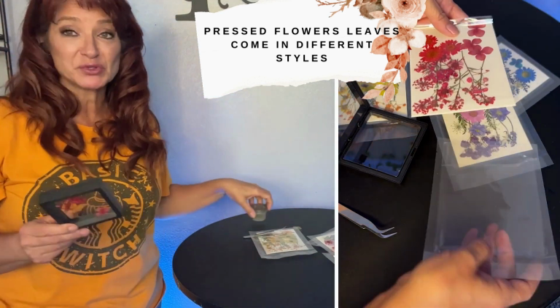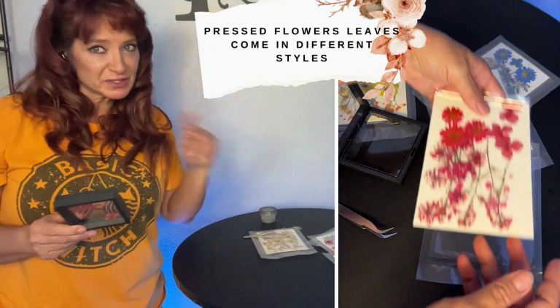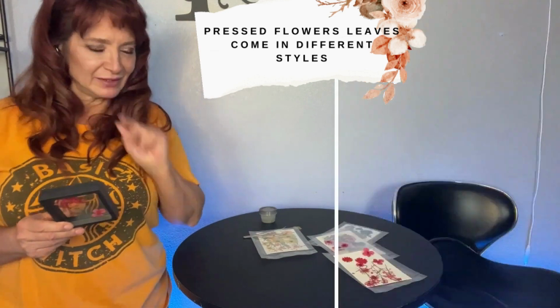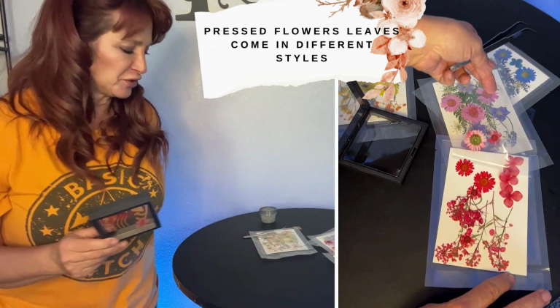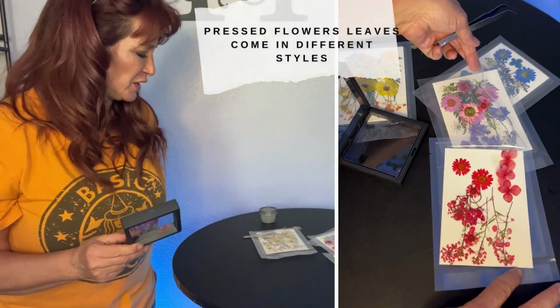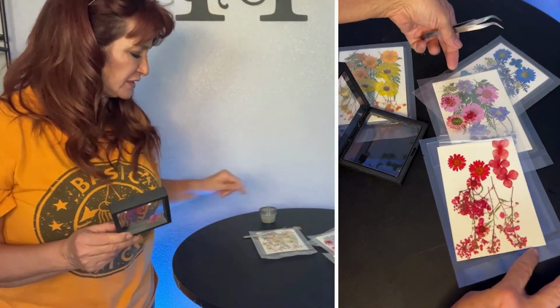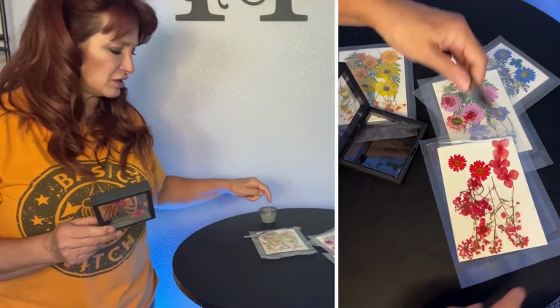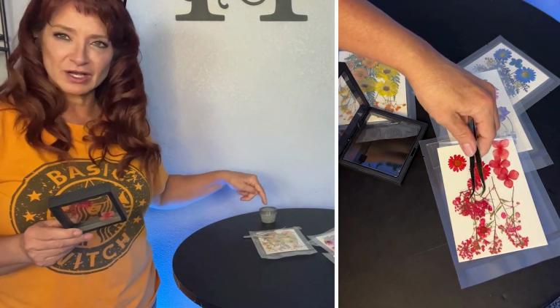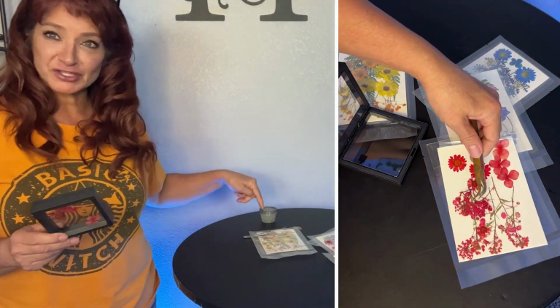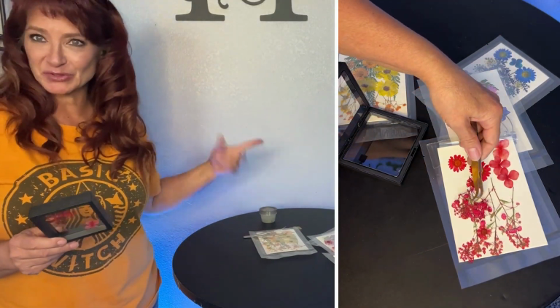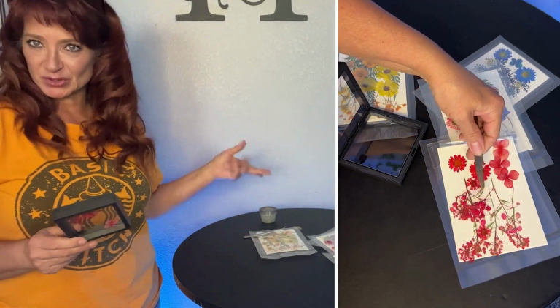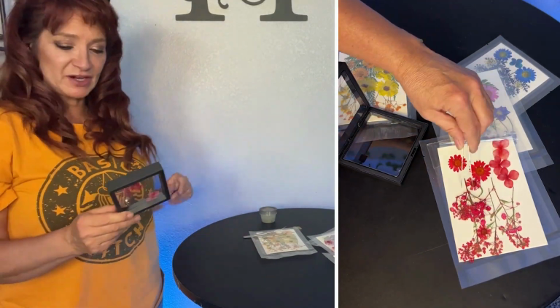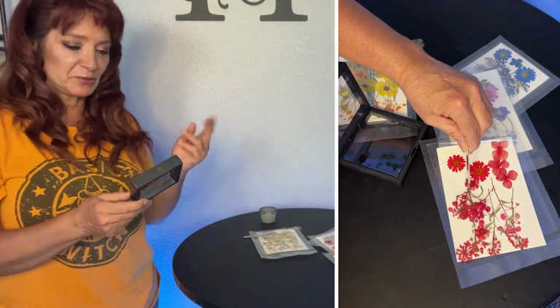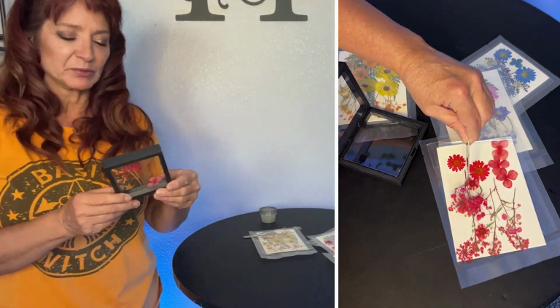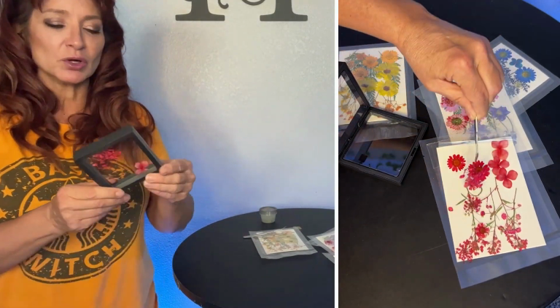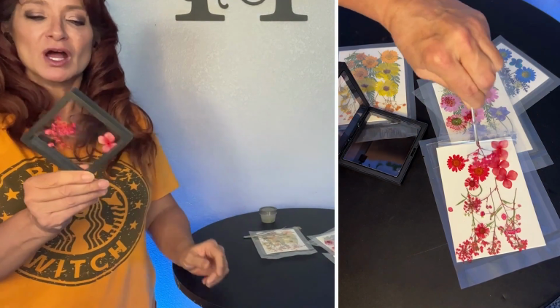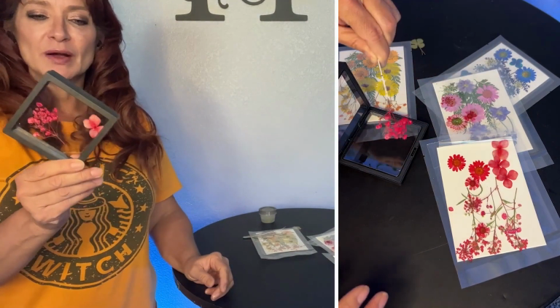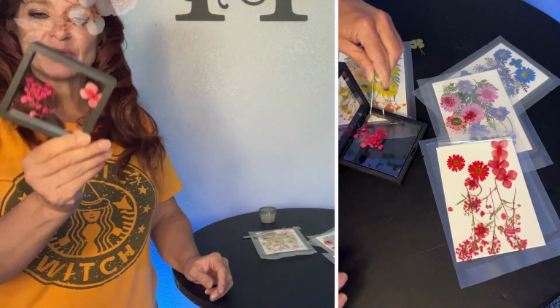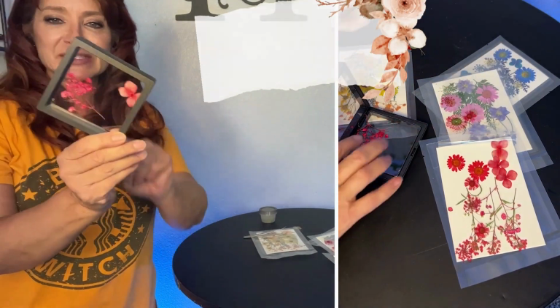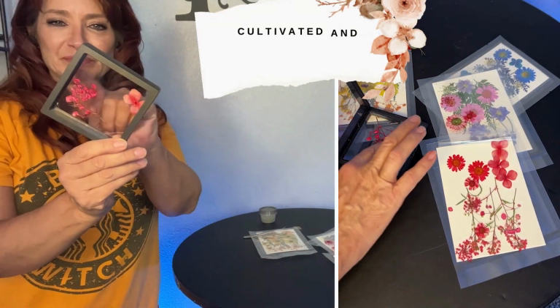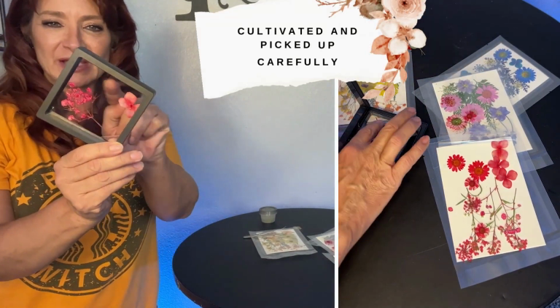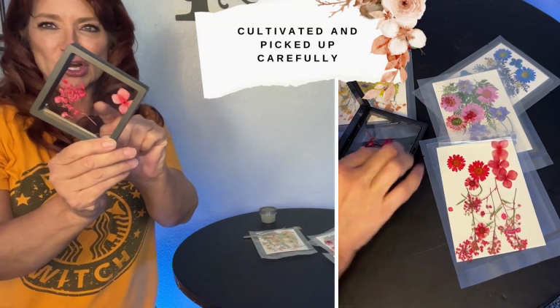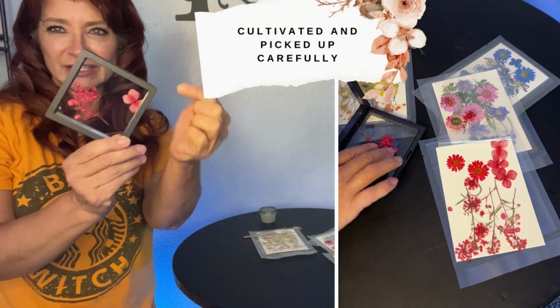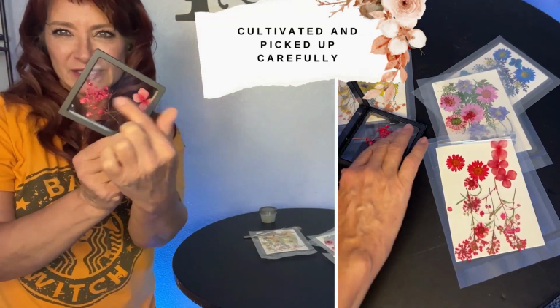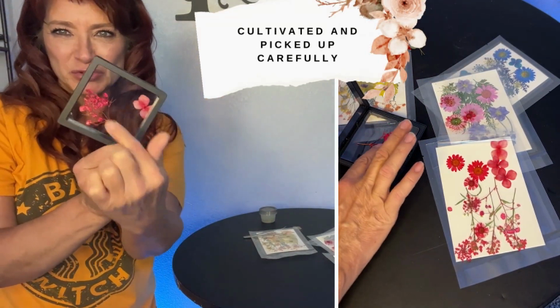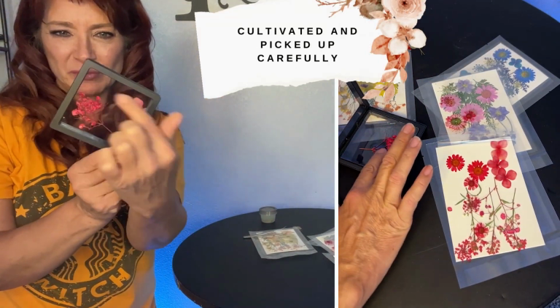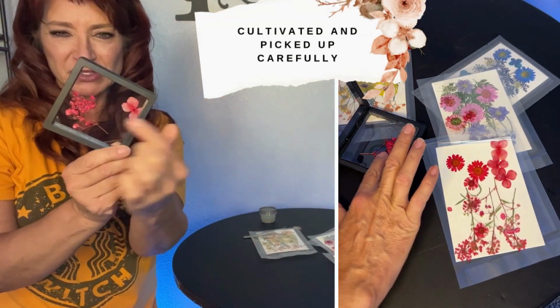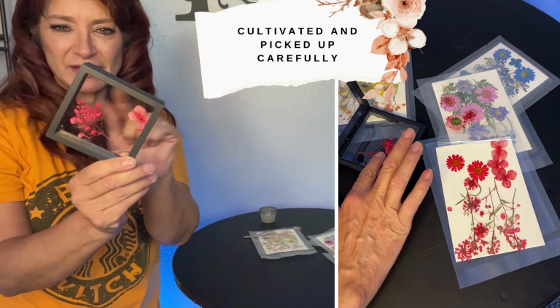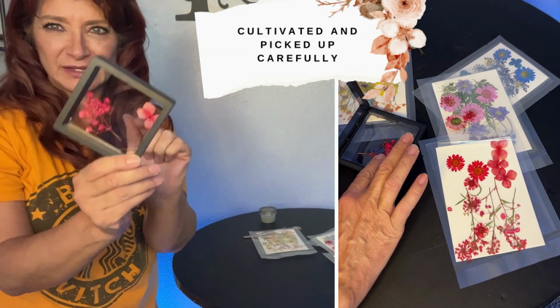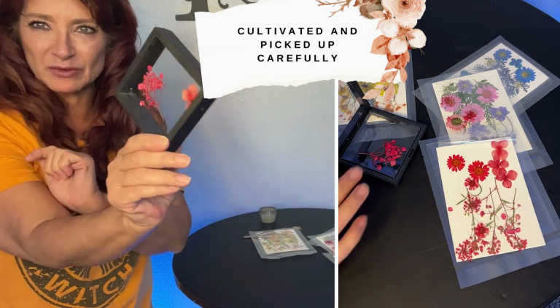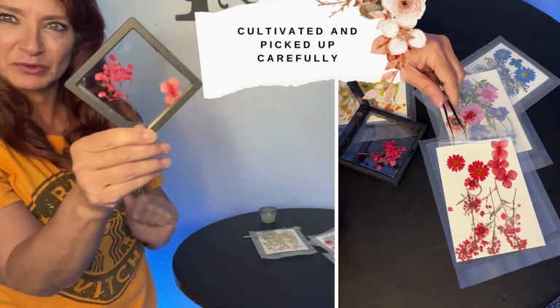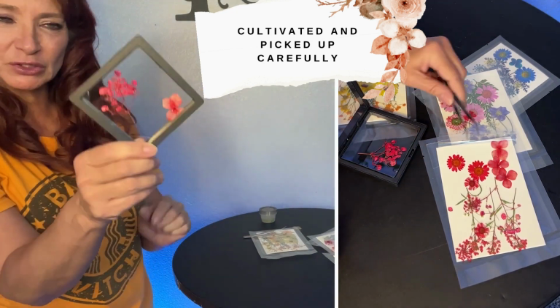Two friends of mine have birthdays where their gemstones are sapphires. So I thought it would be really cool to add some stones arranged in a heart shape and then combine that with the flowers — I think it would look really cool.